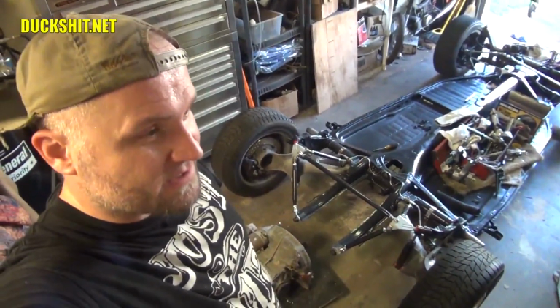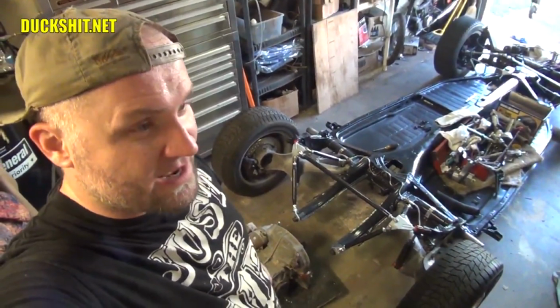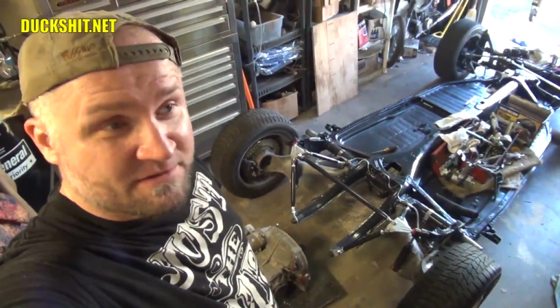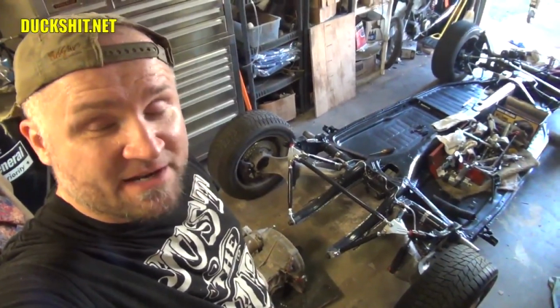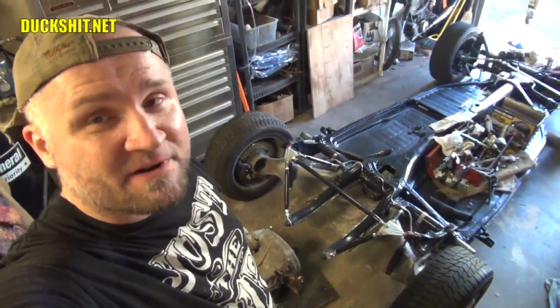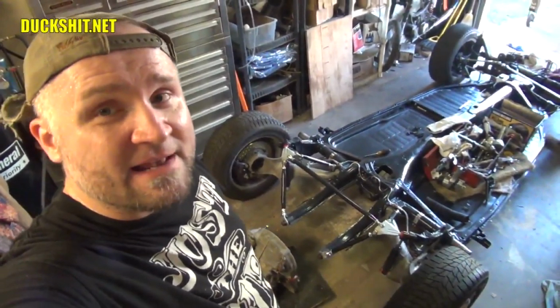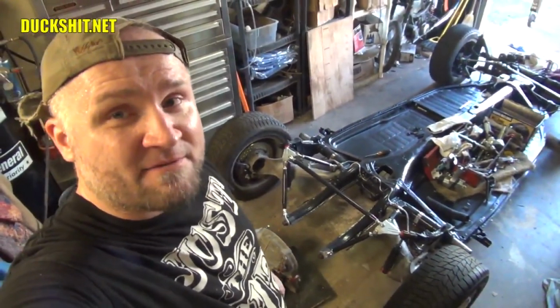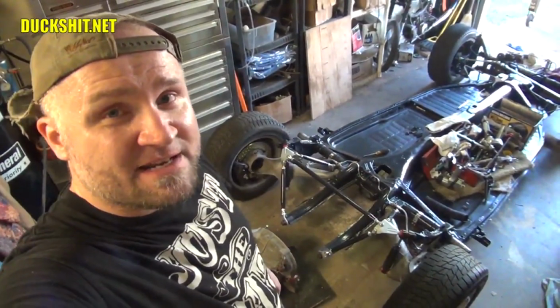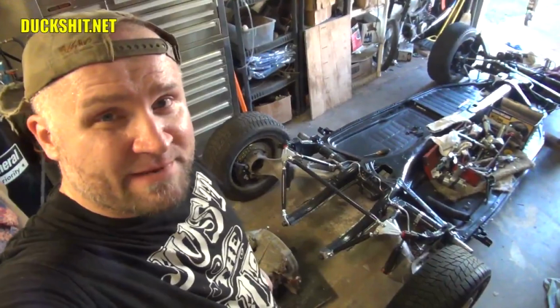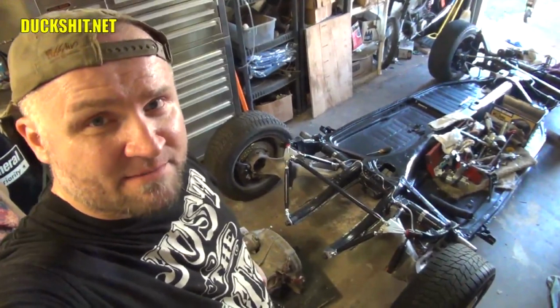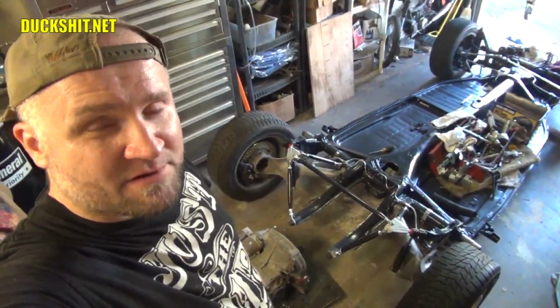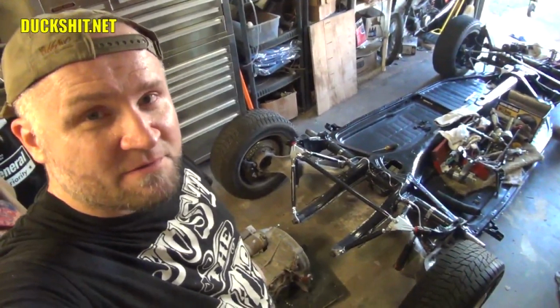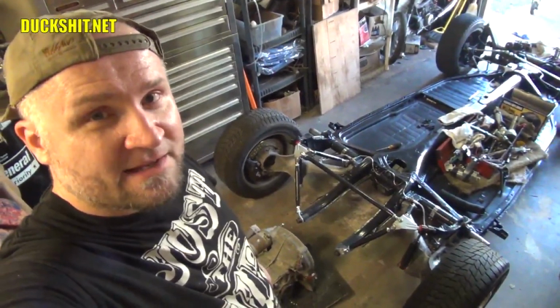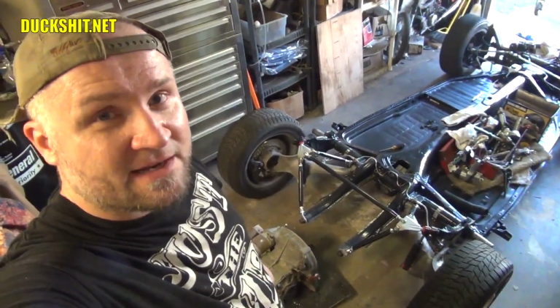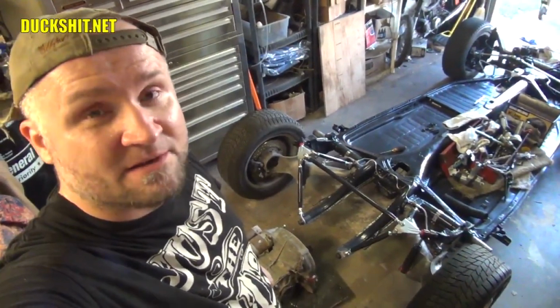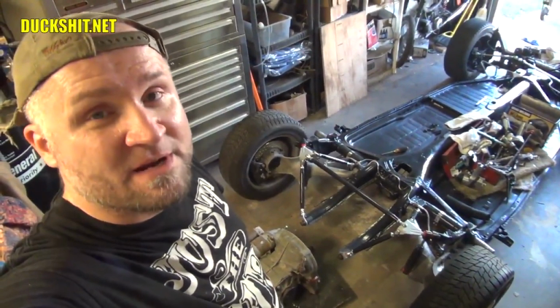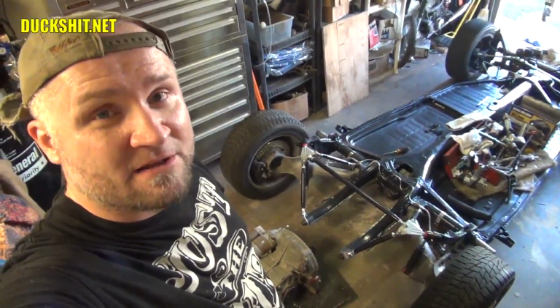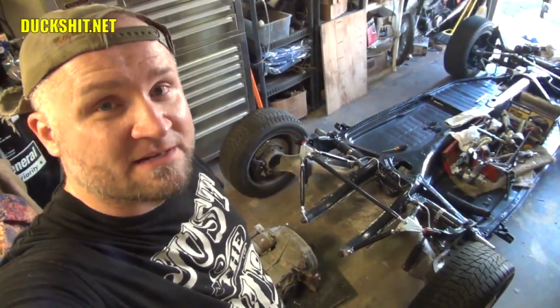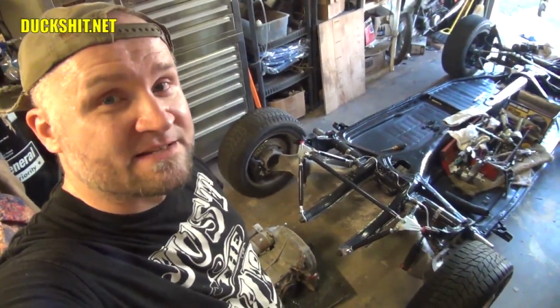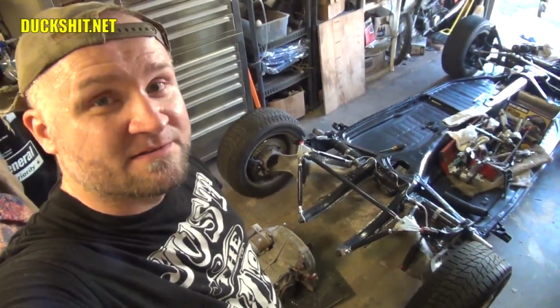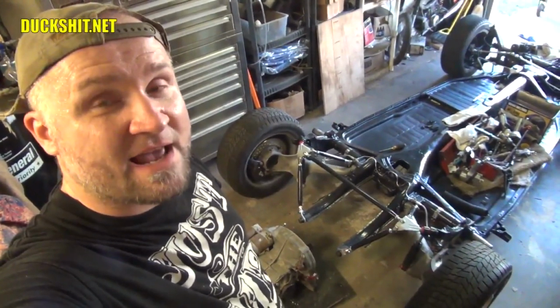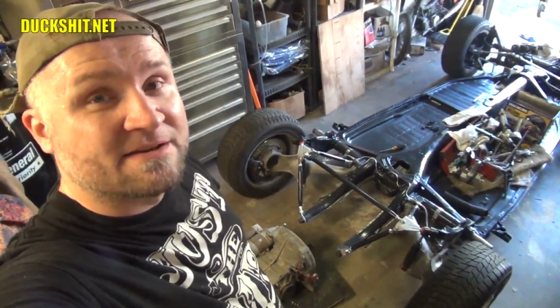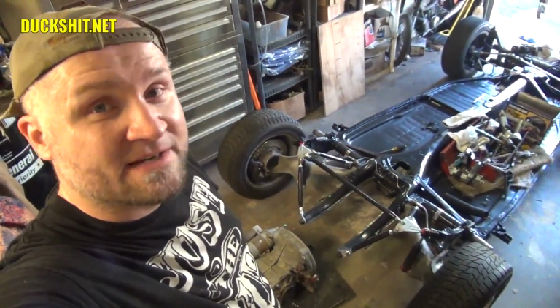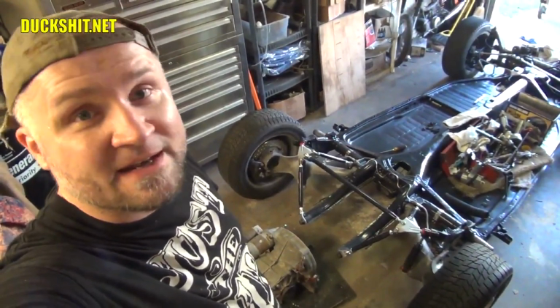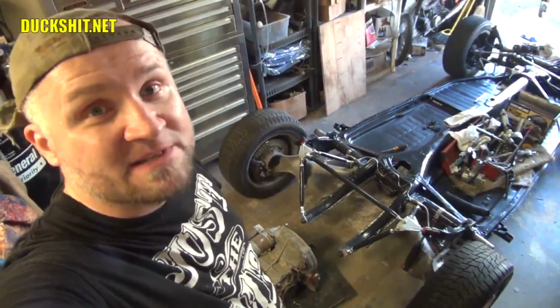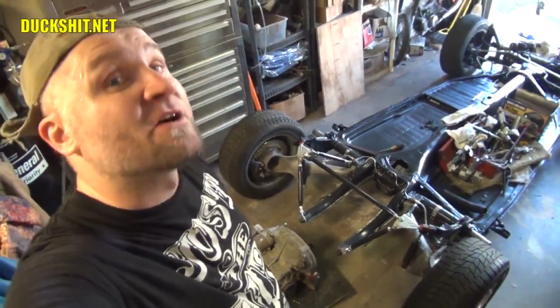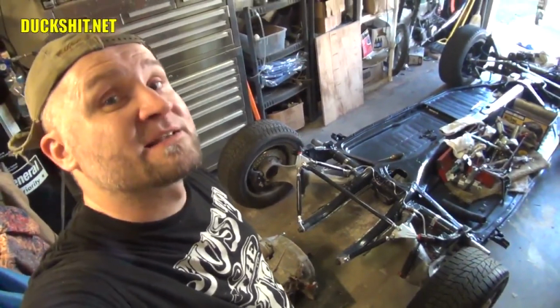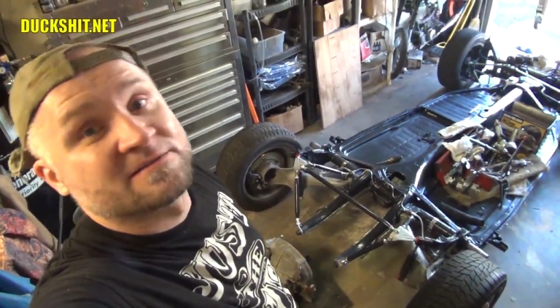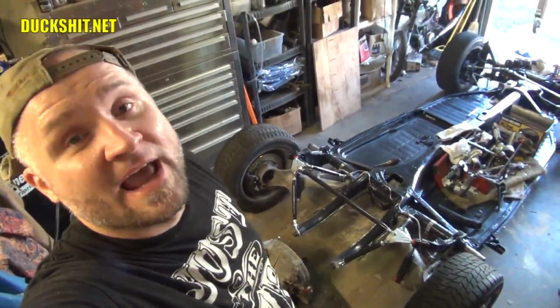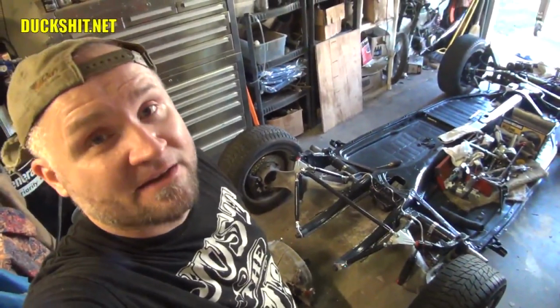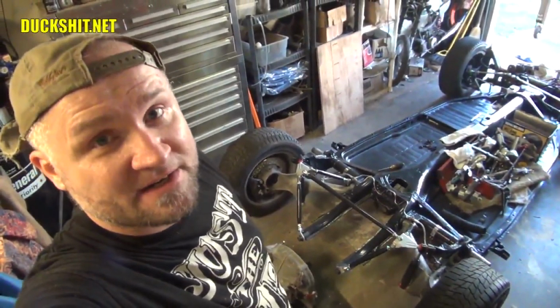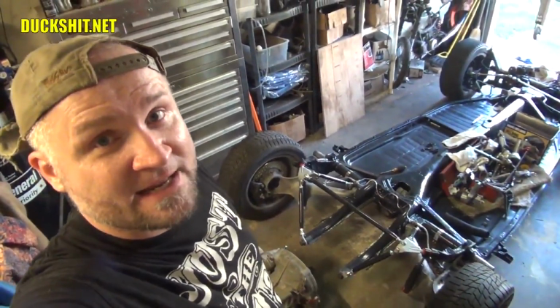If you'd like to email me — something personal you want to ask — send me an email at duckmancycles at duckshit.net. Once again, duckmancycles at duckshit.net. Thanks again for watching, really appreciate it. Stay tuned, more to come.